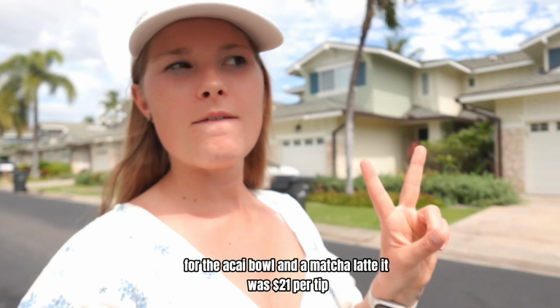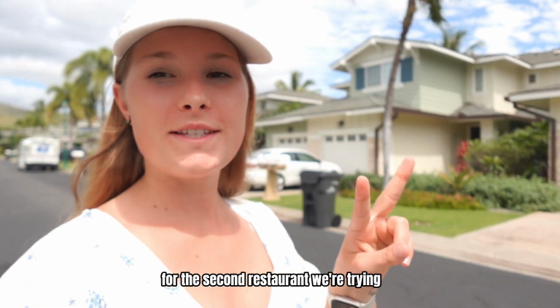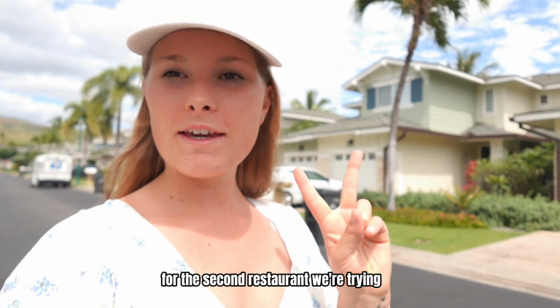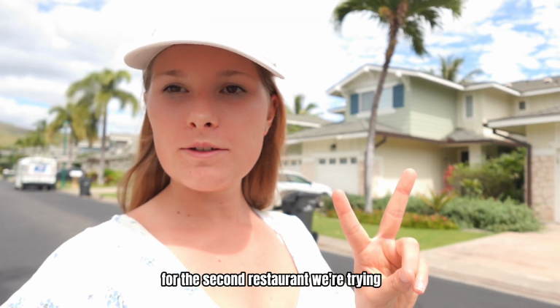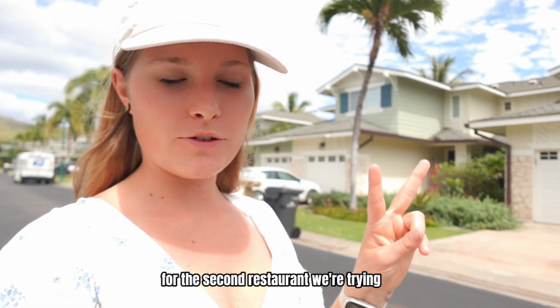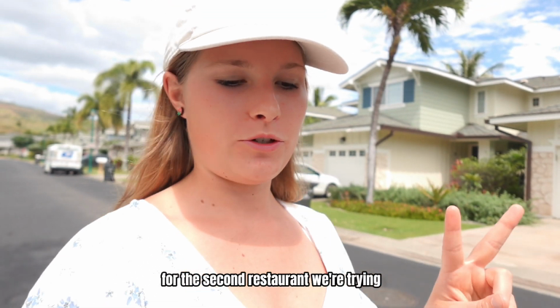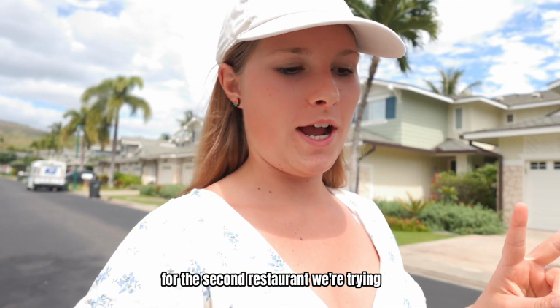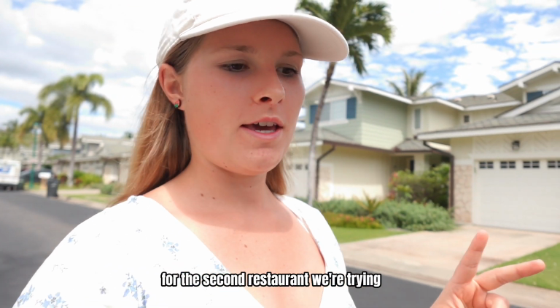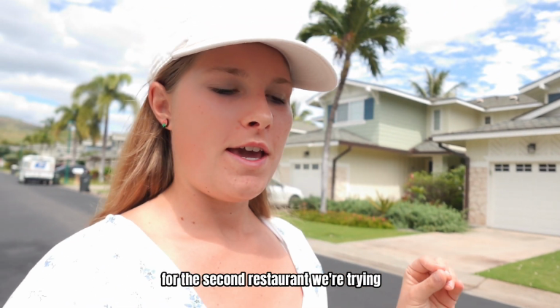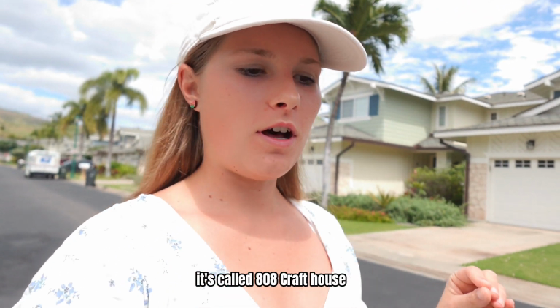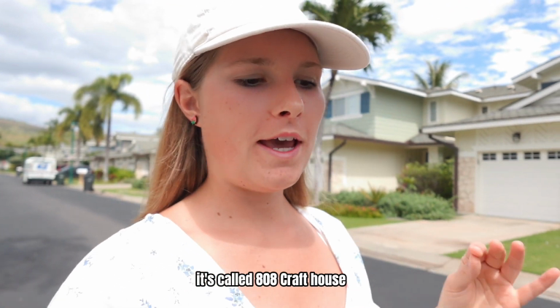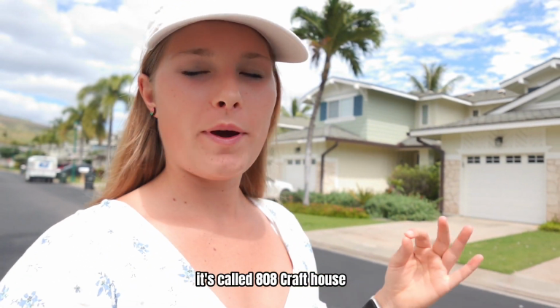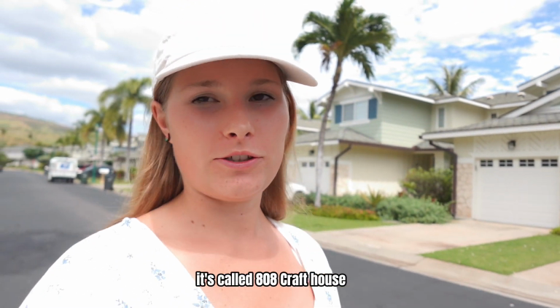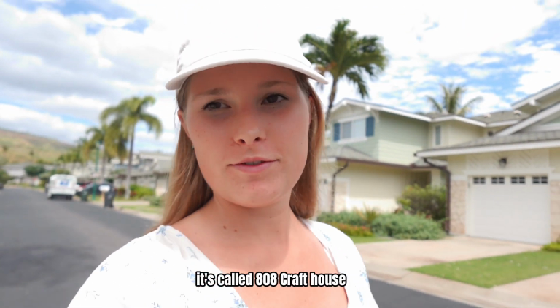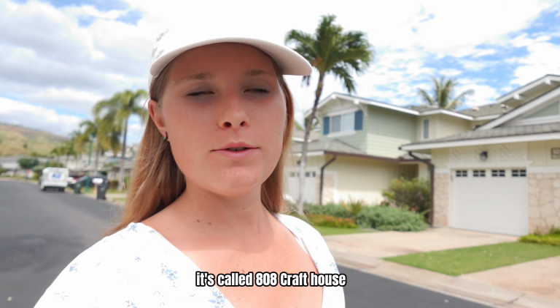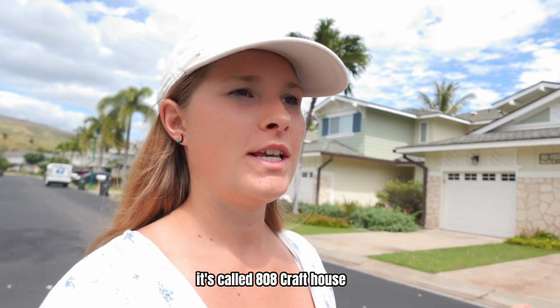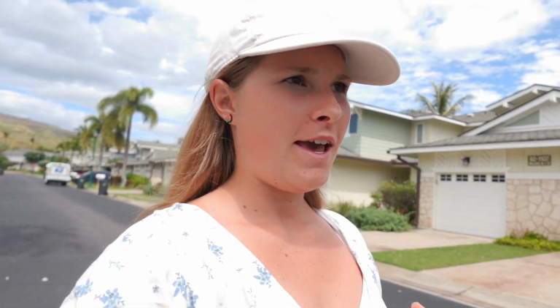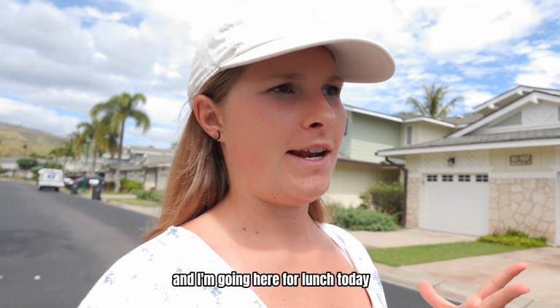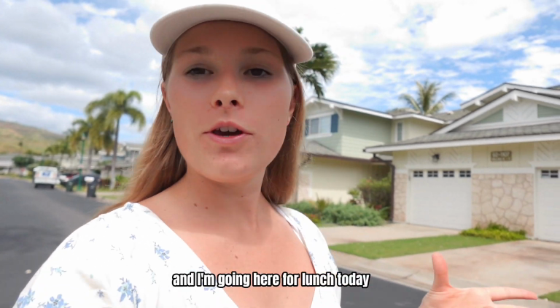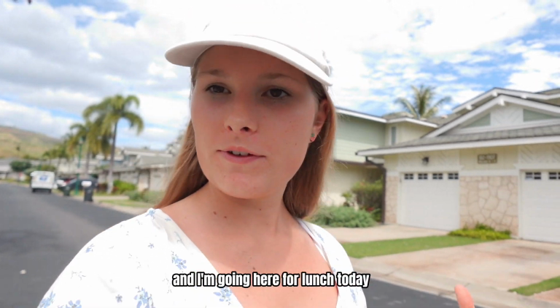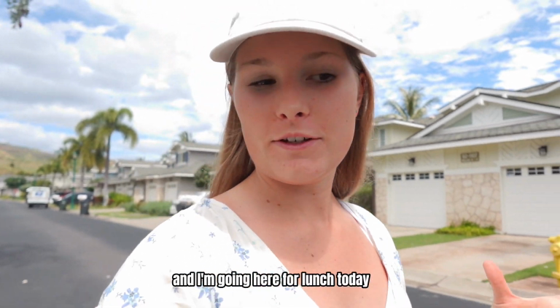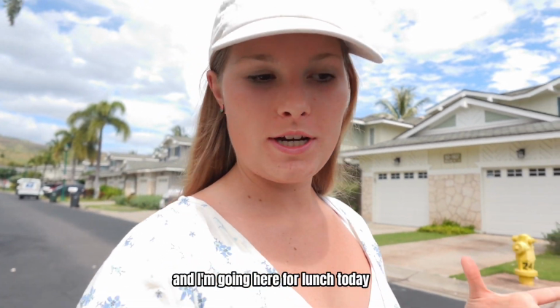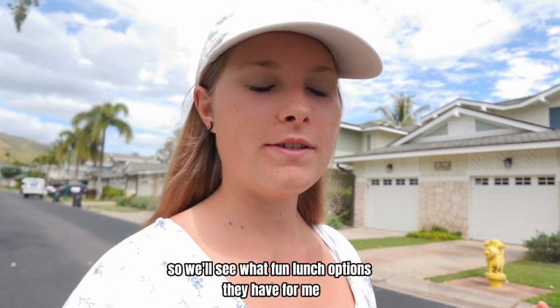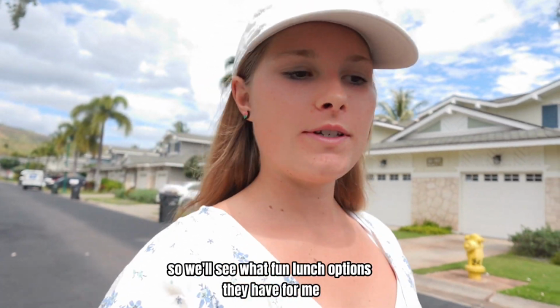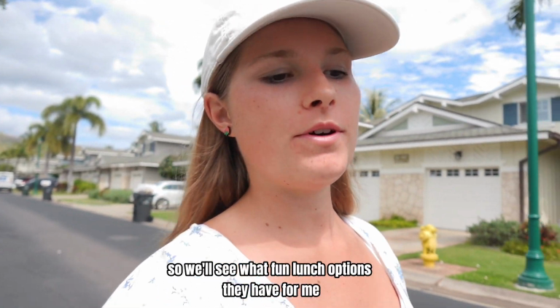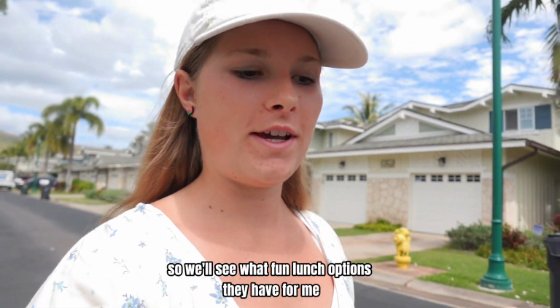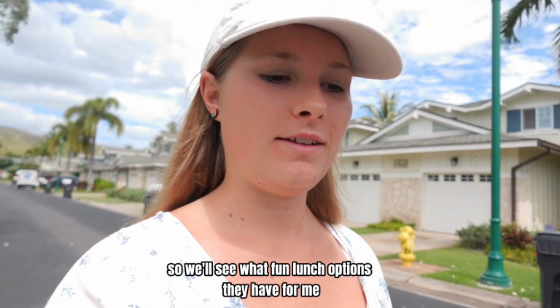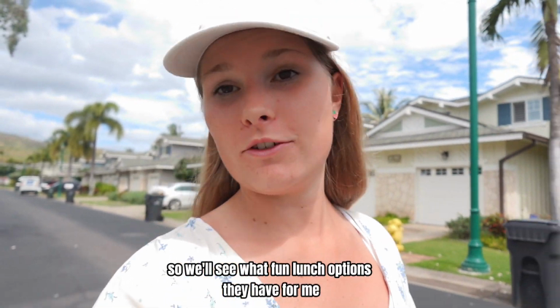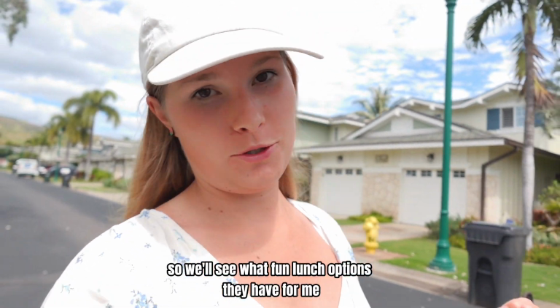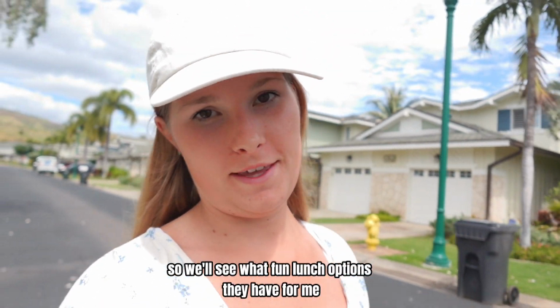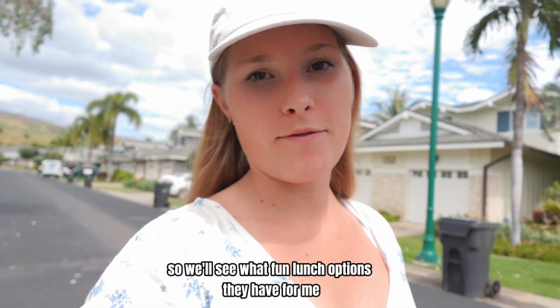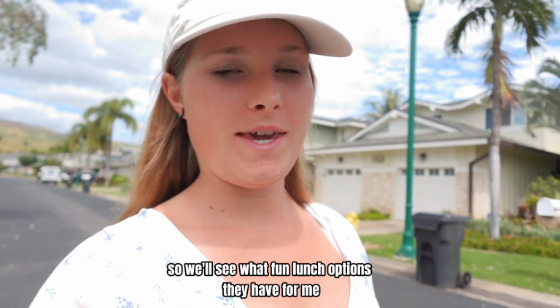For the second restaurant we're trying, it's called 808 Craft House. I'm going here for lunch today so we'll see what fun lunch options they have for me.